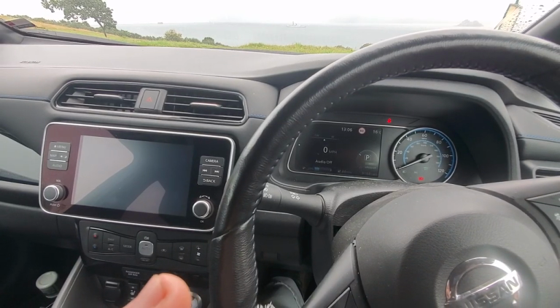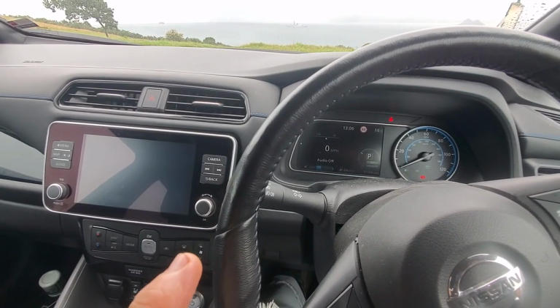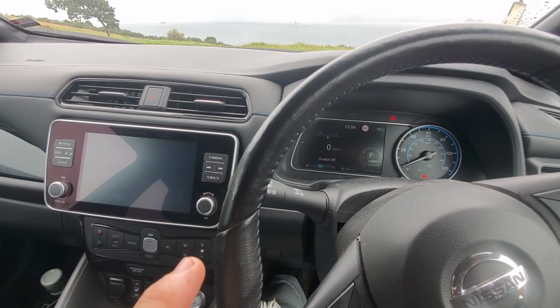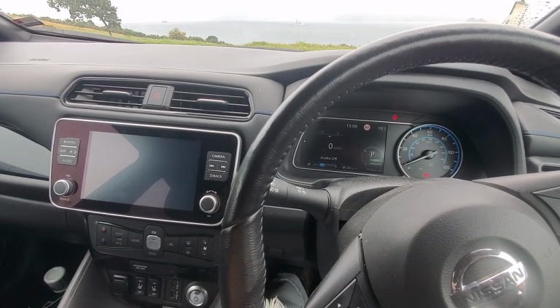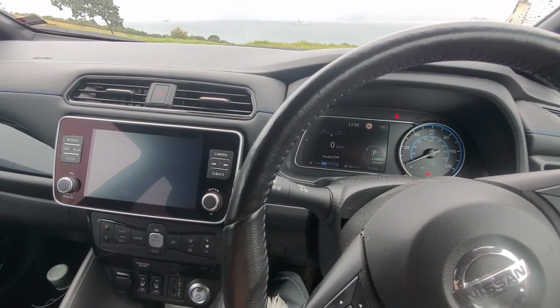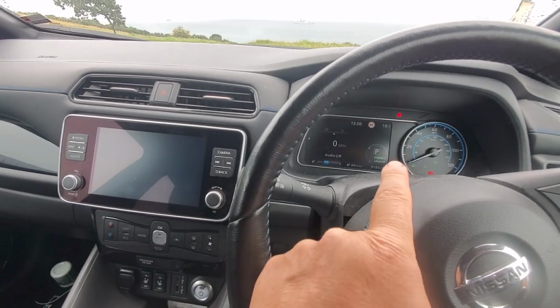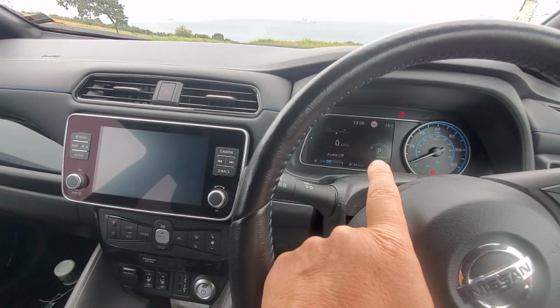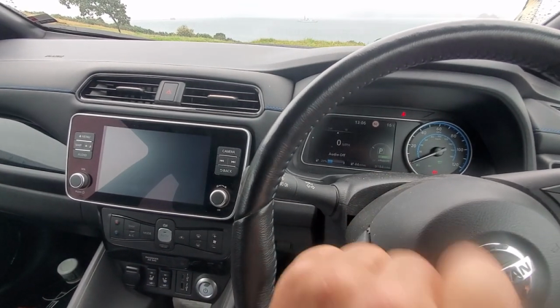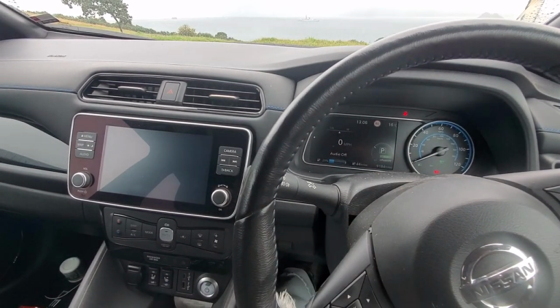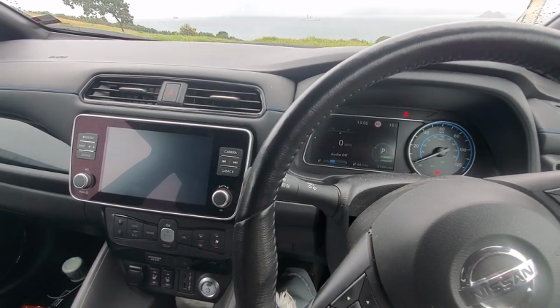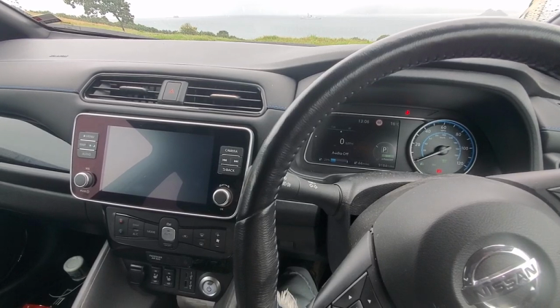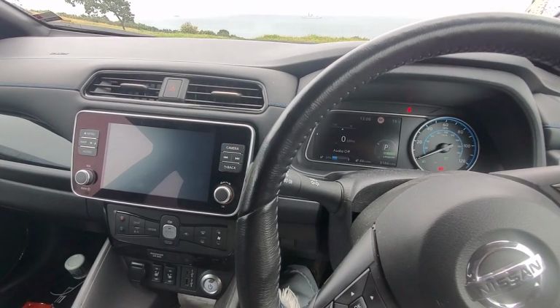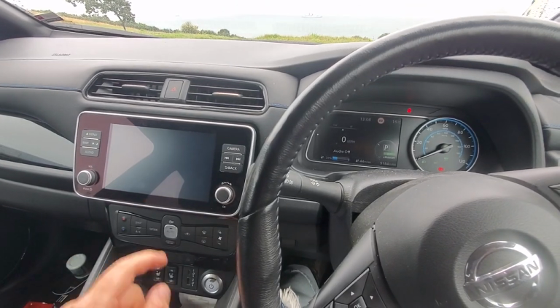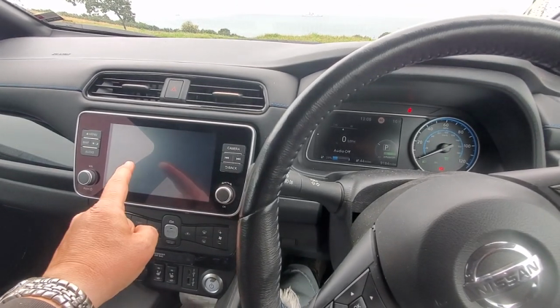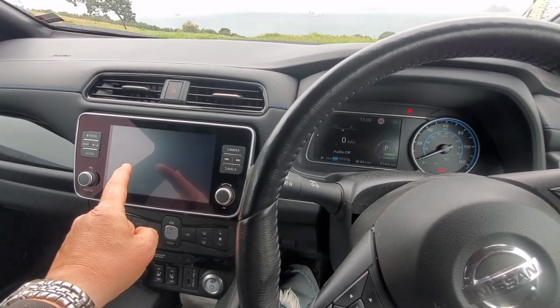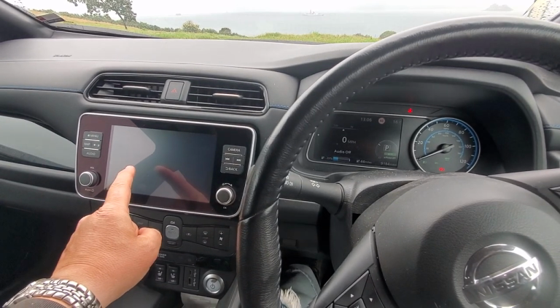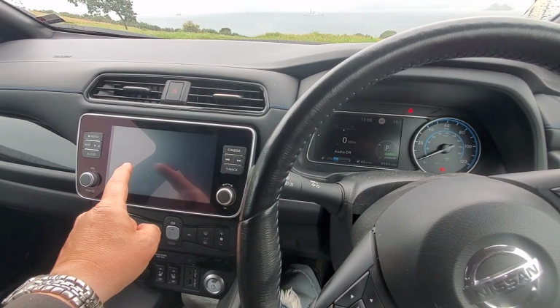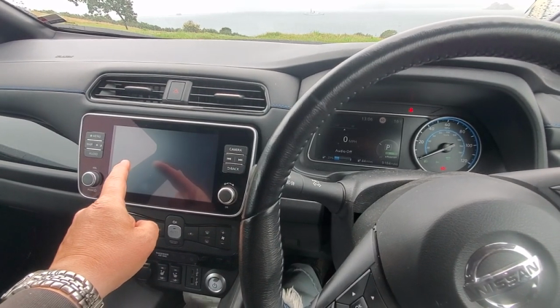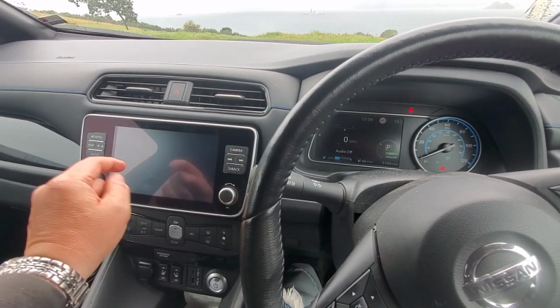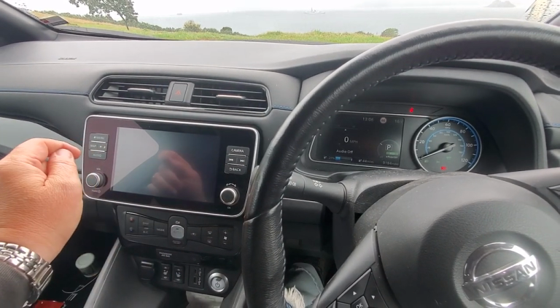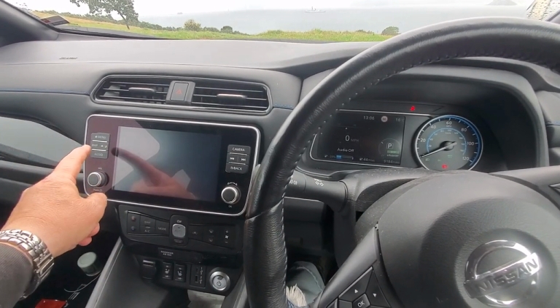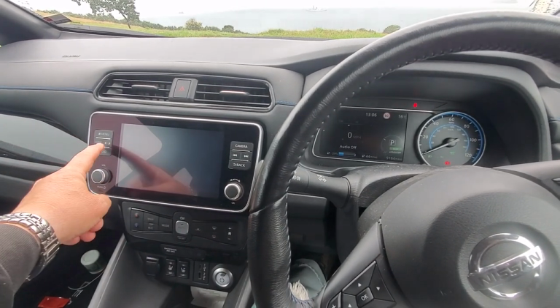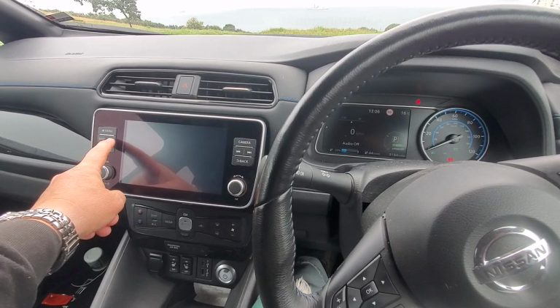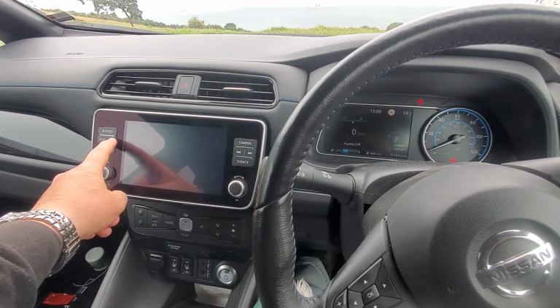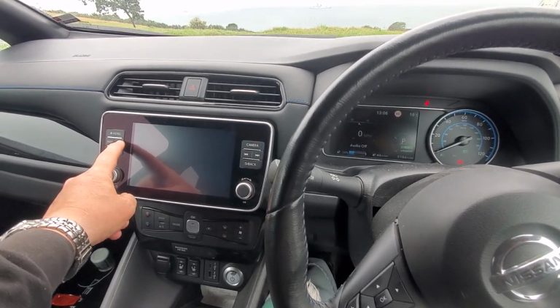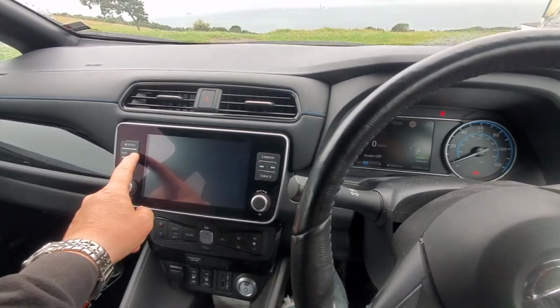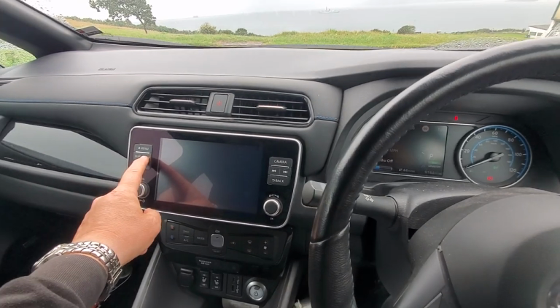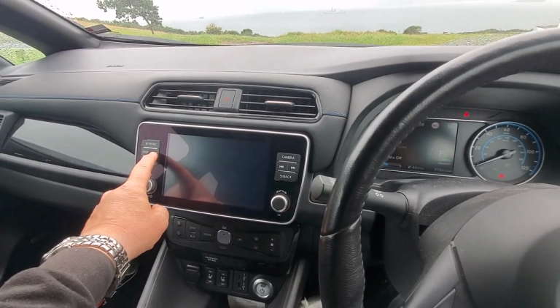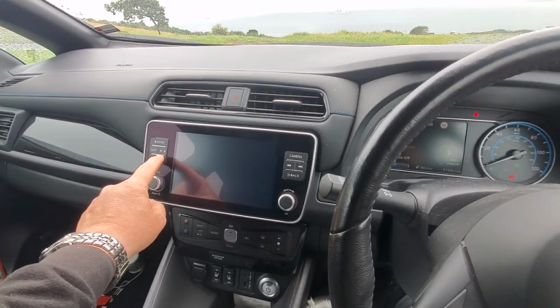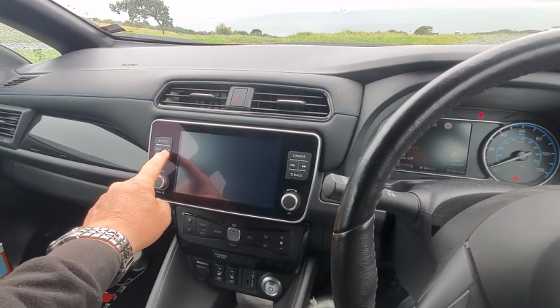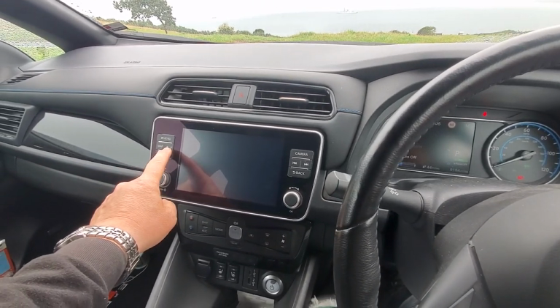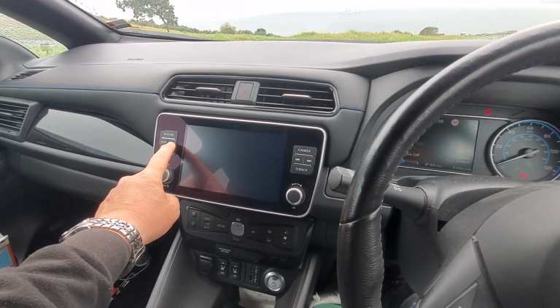If you've got your Leaf started and the display is not working, the first thing to try is just pushing the brightness darkness button.